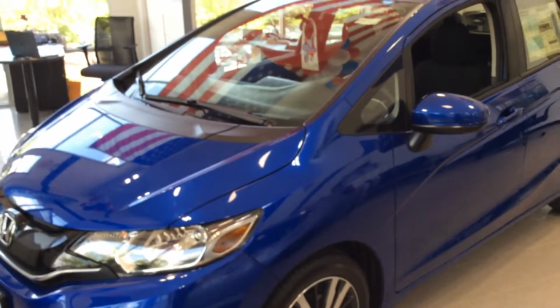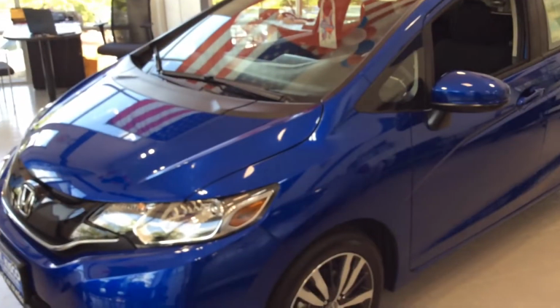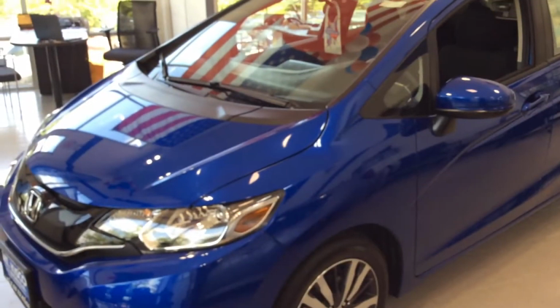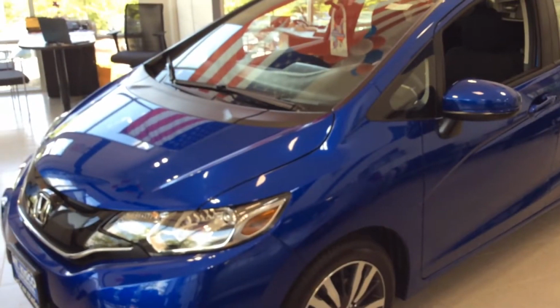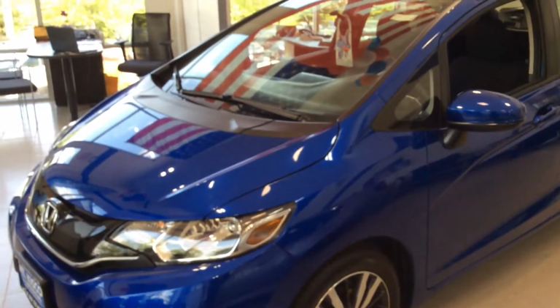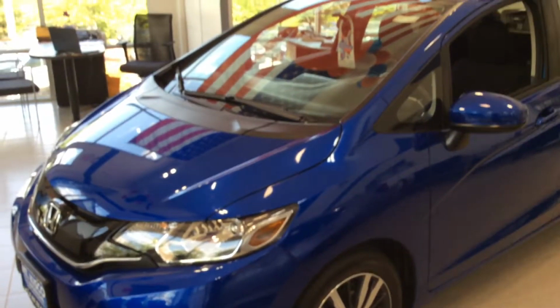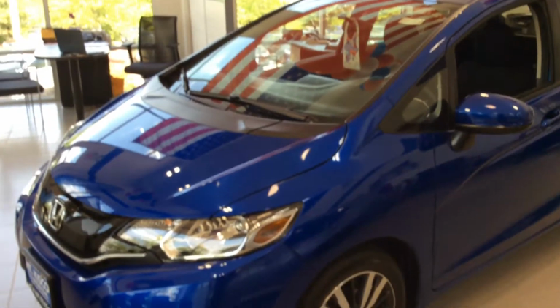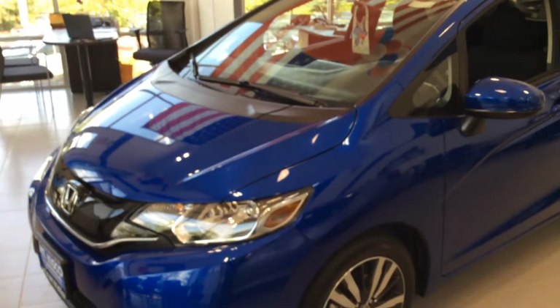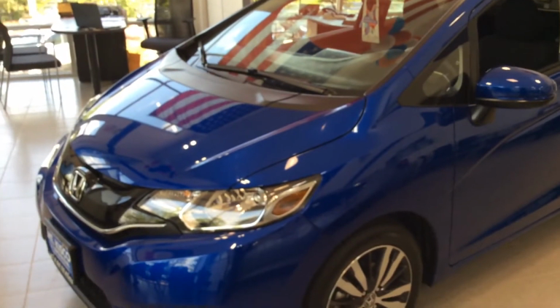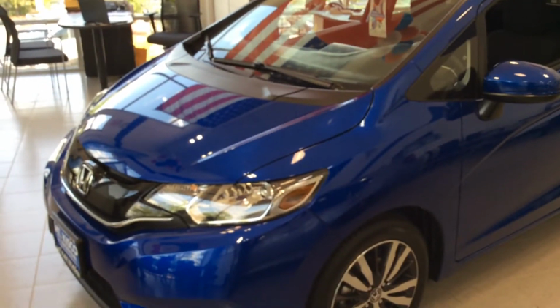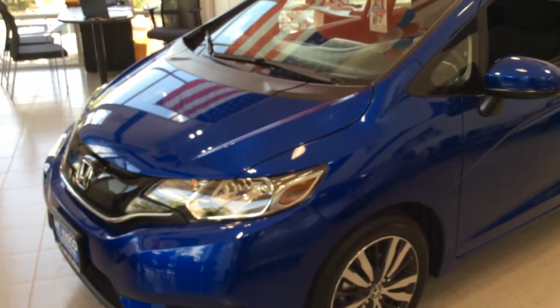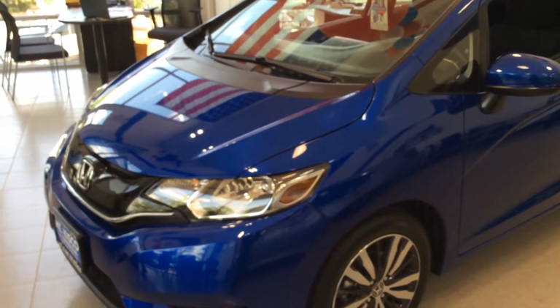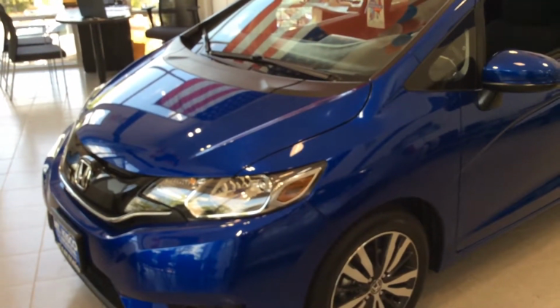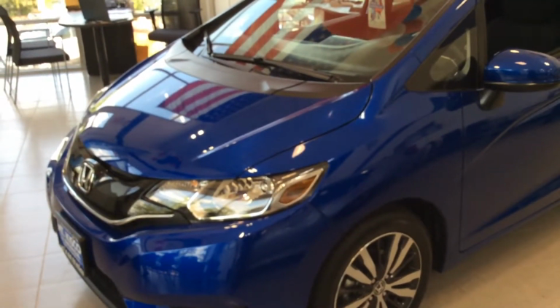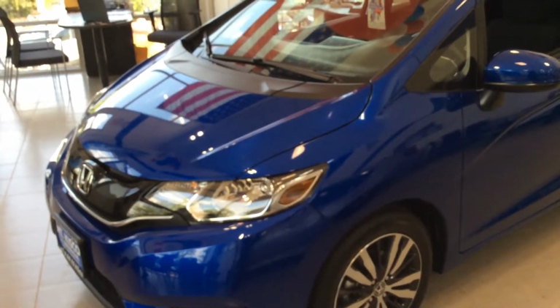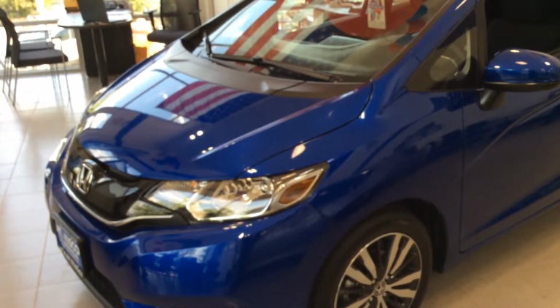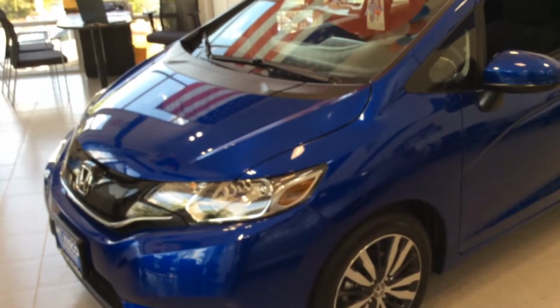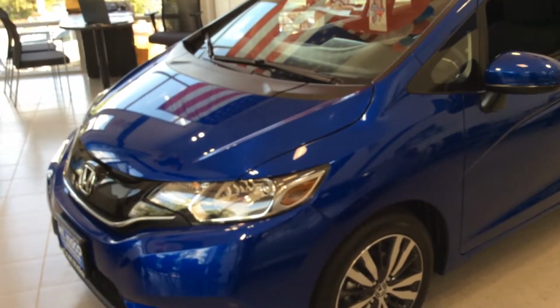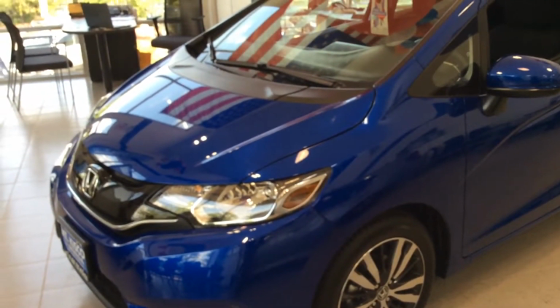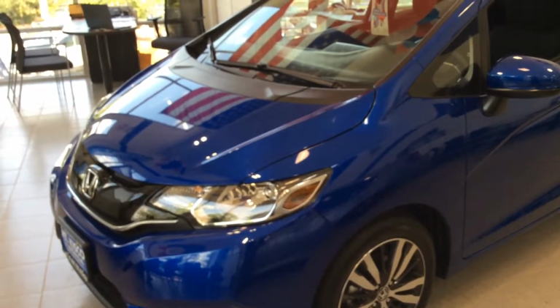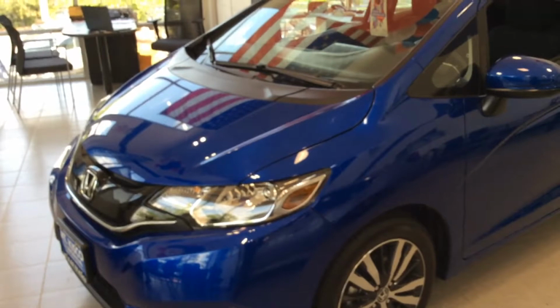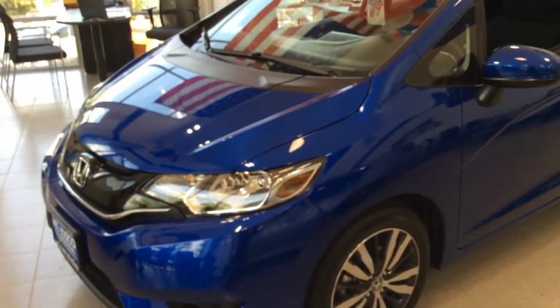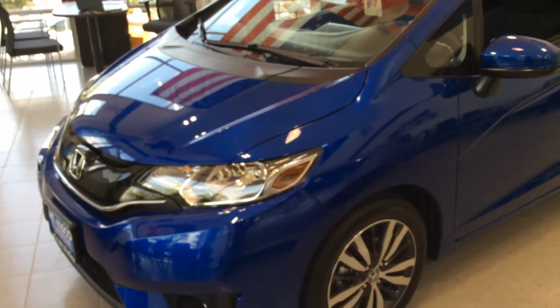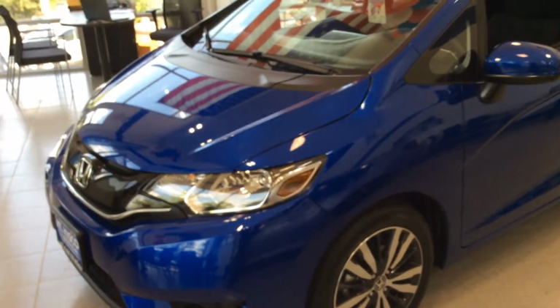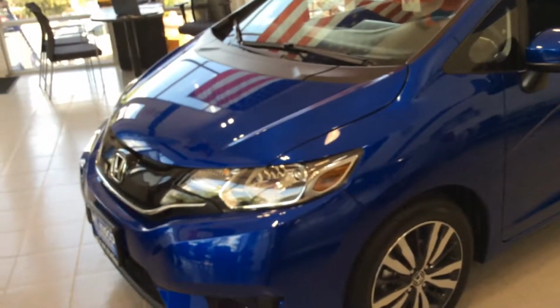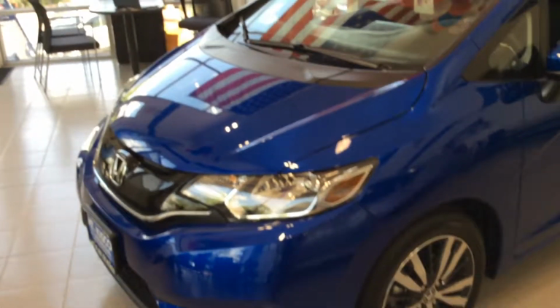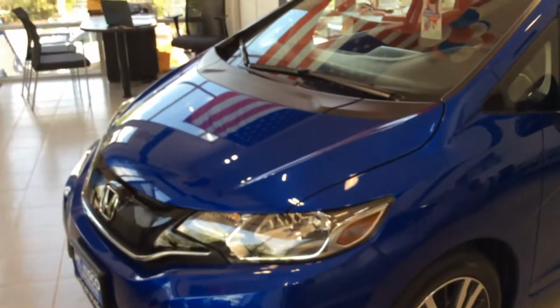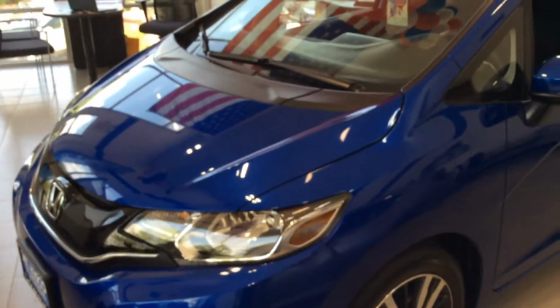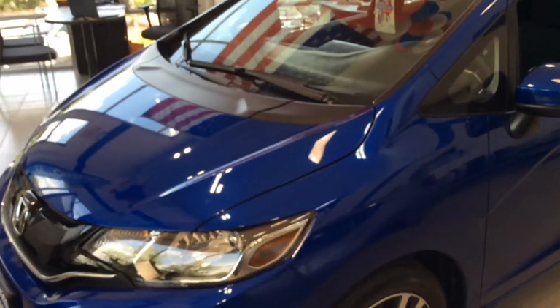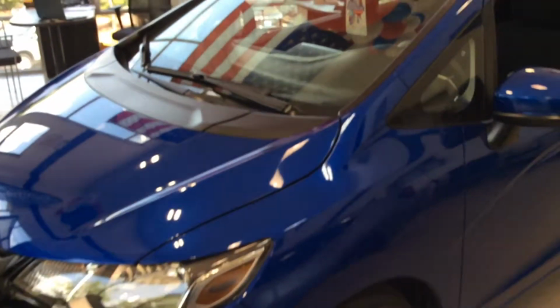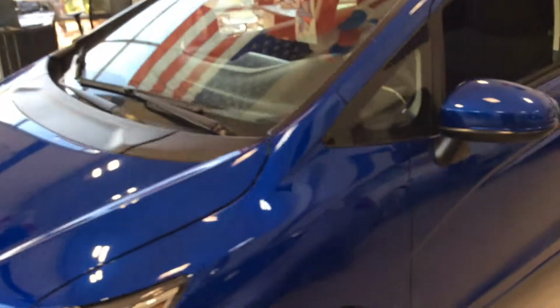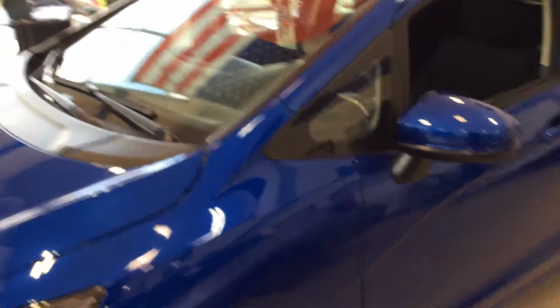Hello Nora, Brian Durkin here at Mt. Kisco Honda. Just wanted to take a quick moment here to show you the 2017 Honda Fit in Blue that you requested. It's sitting here on the showroom floor. You're welcome to come down and take a look at it.